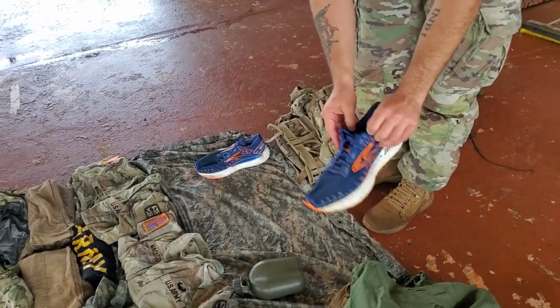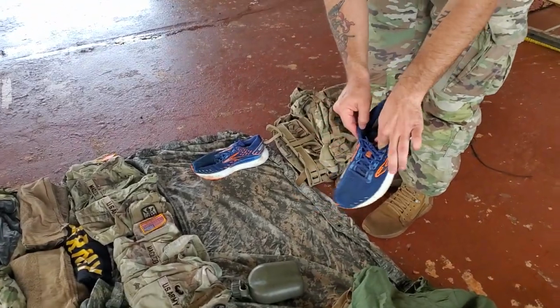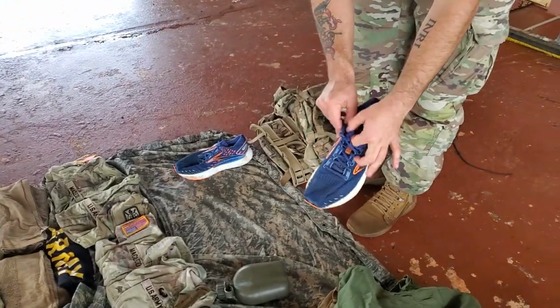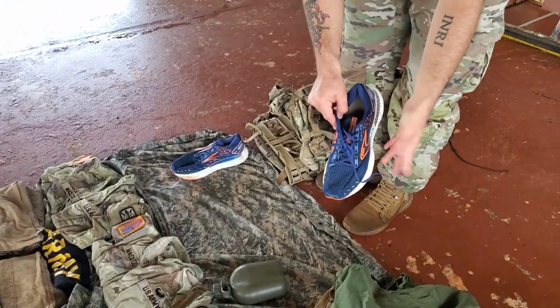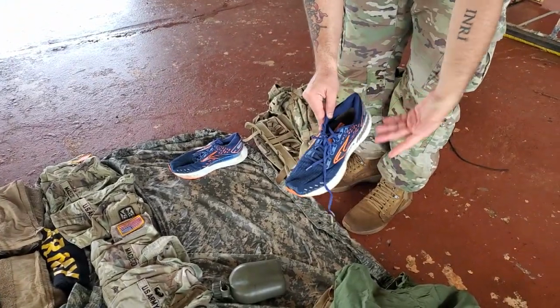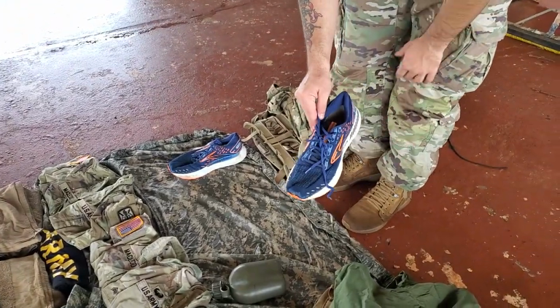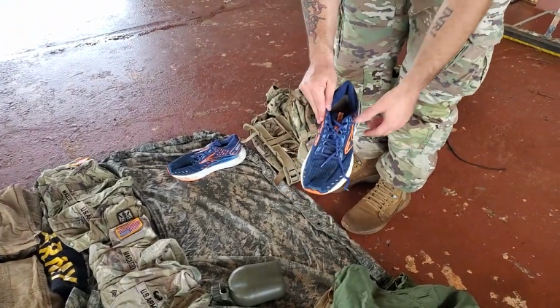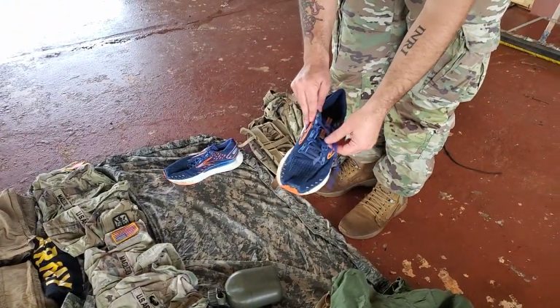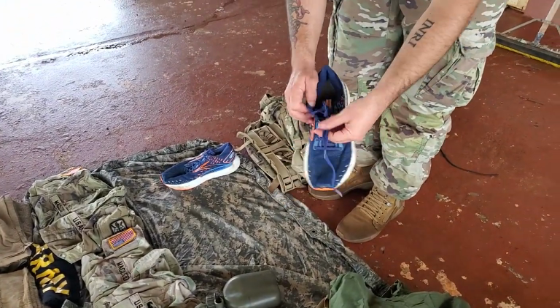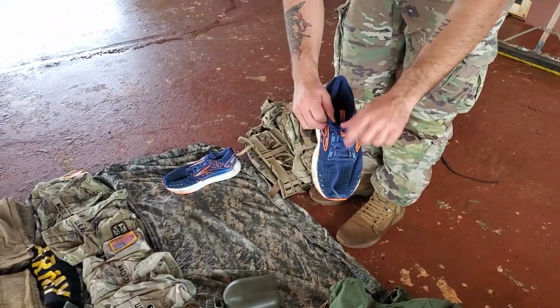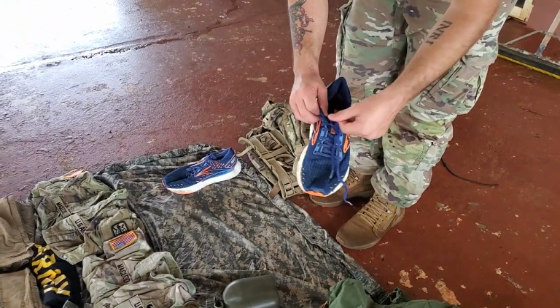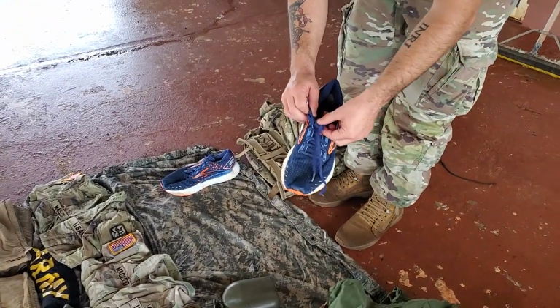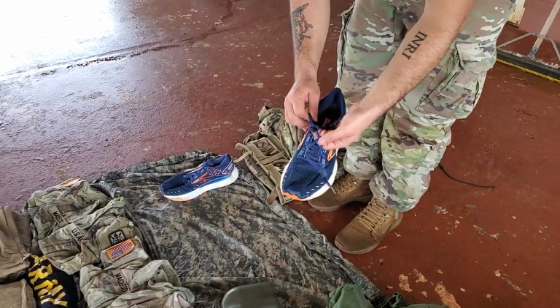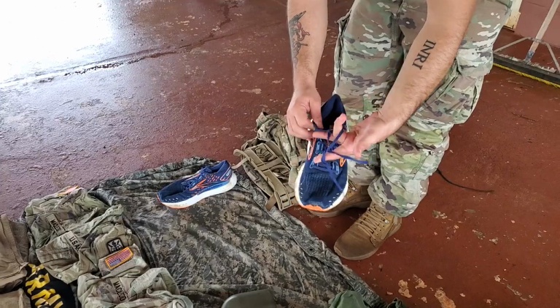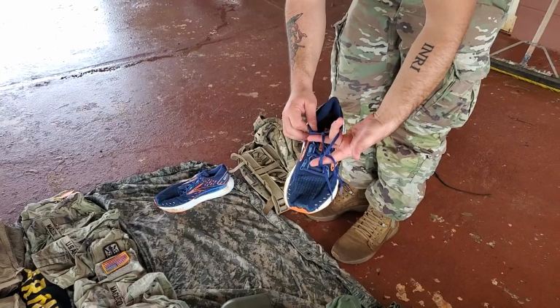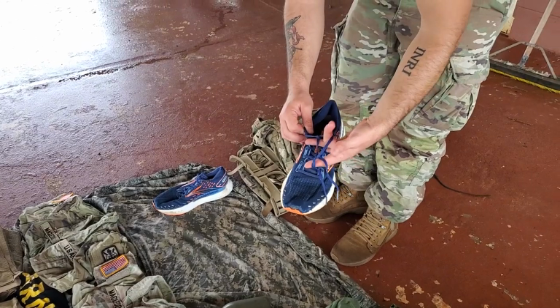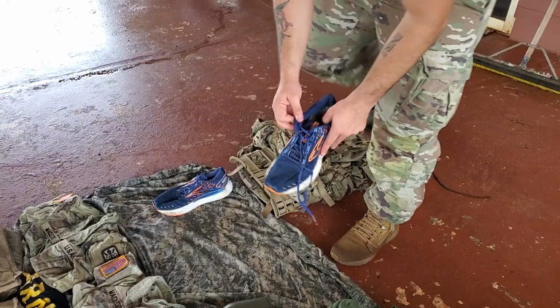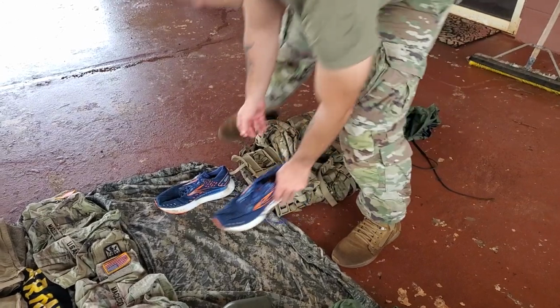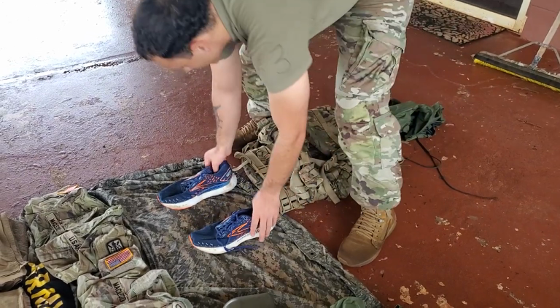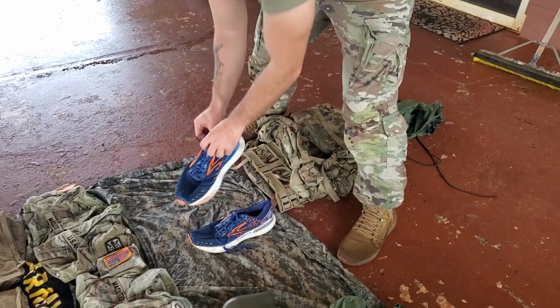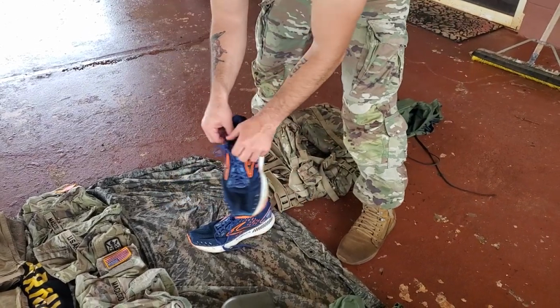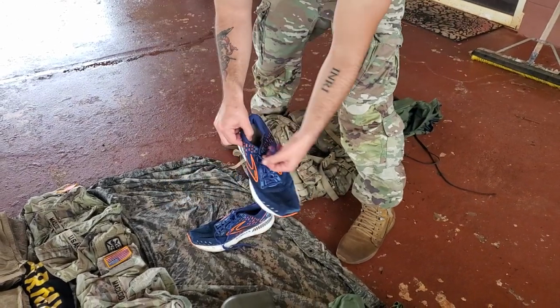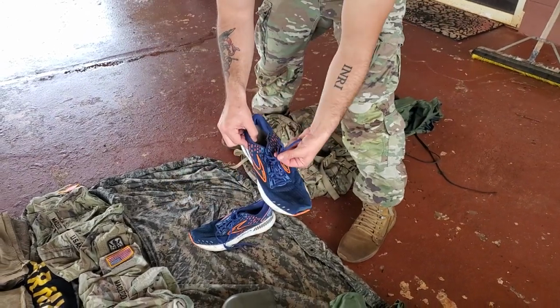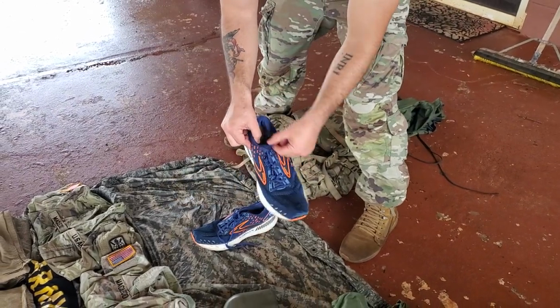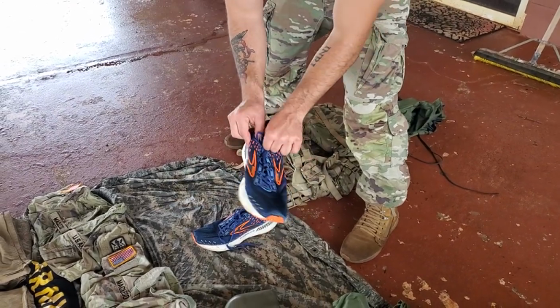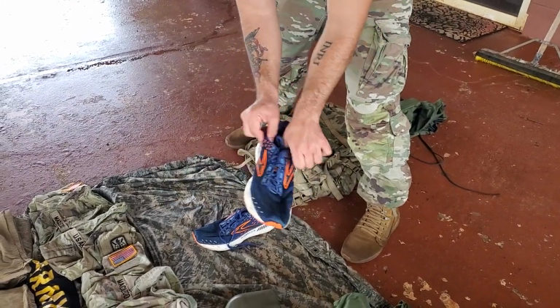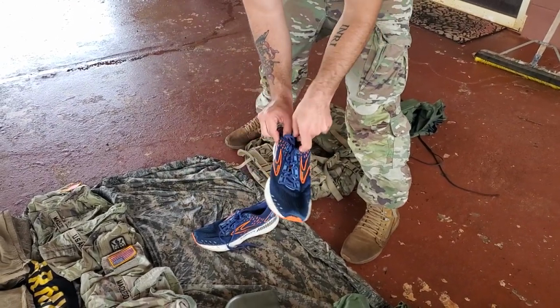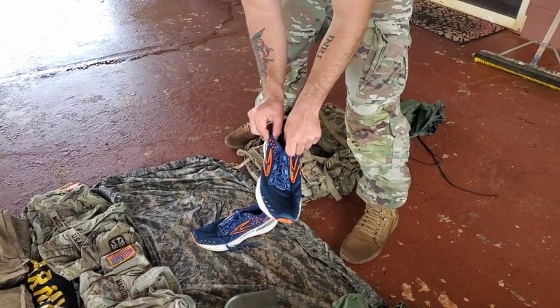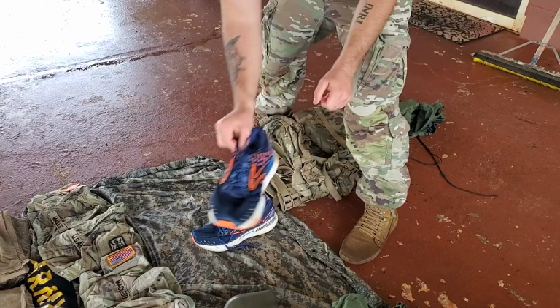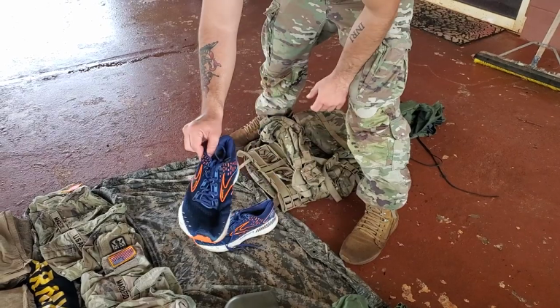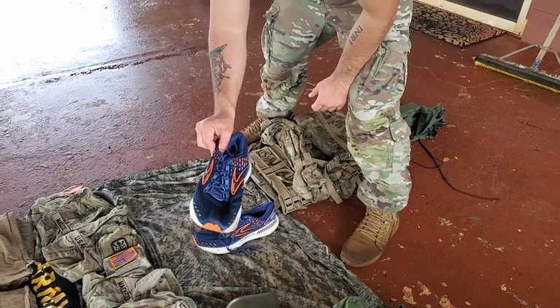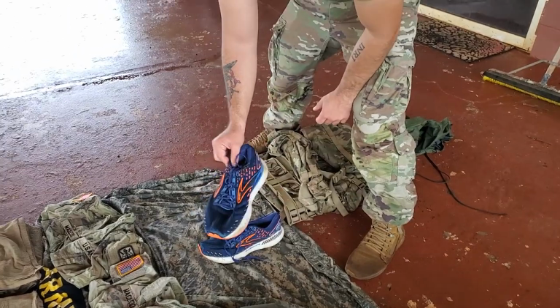As long as they're not hanging out like that, you'll be fine. Tied — this isn't tied, but this is. Tied and then tucked. That's what correct looks like.